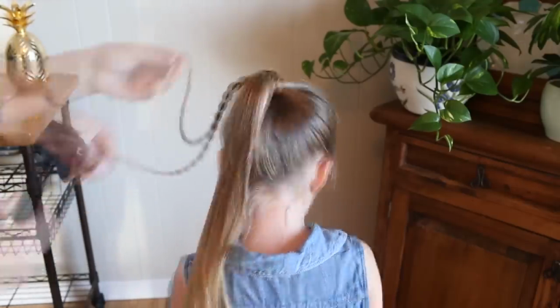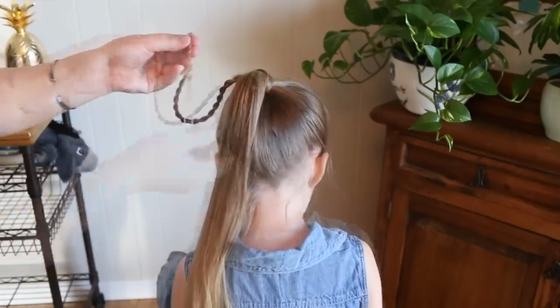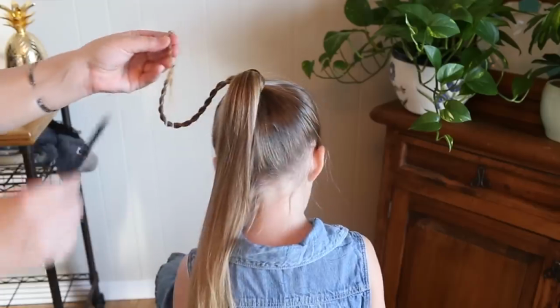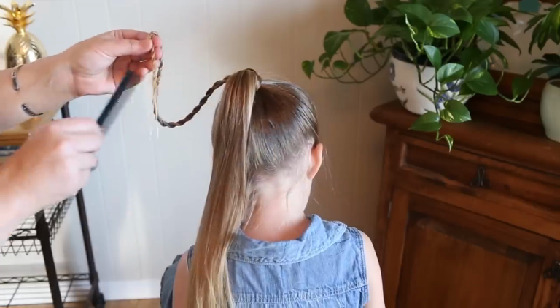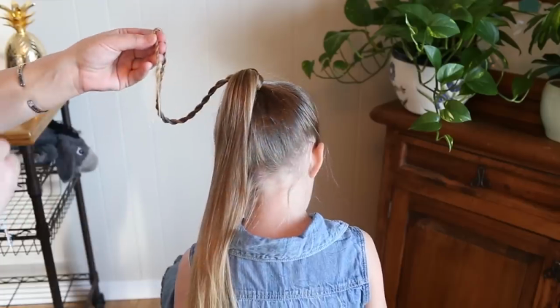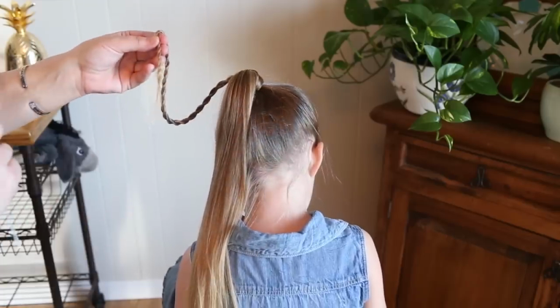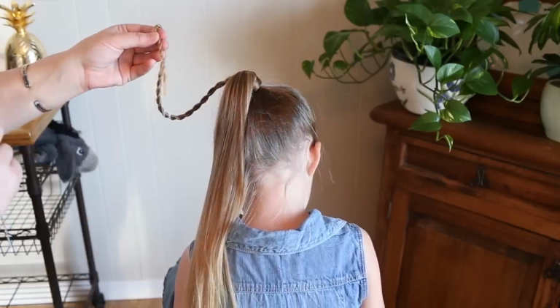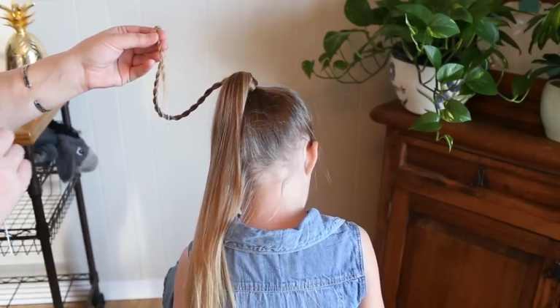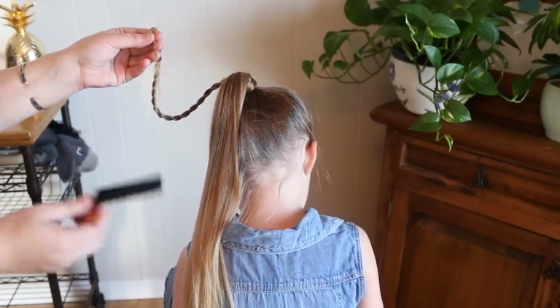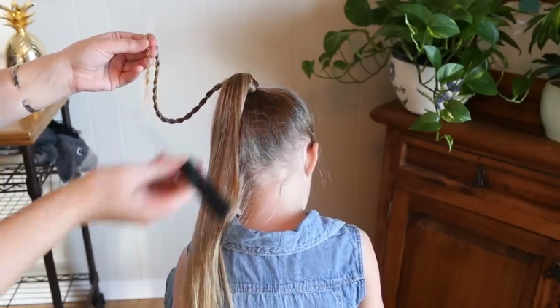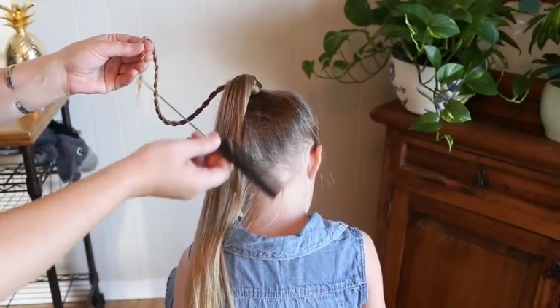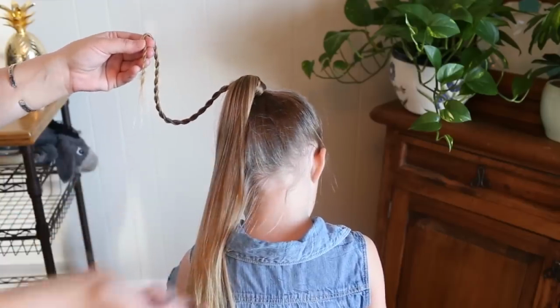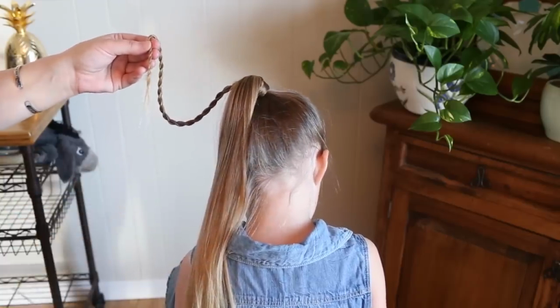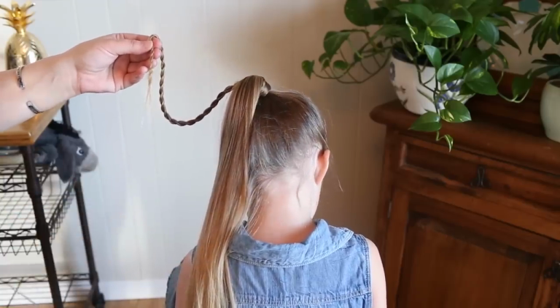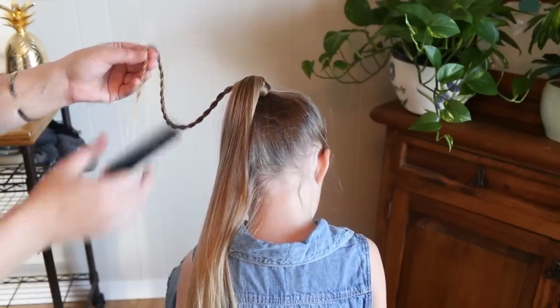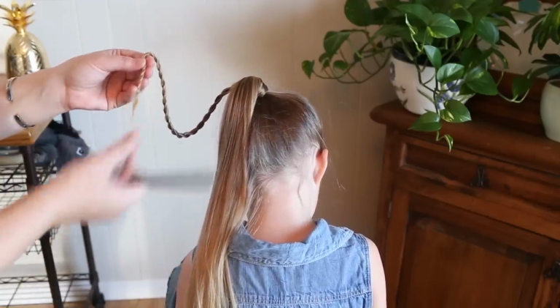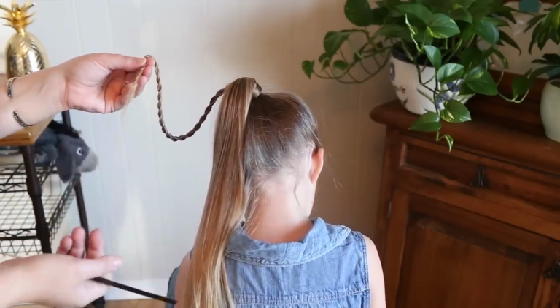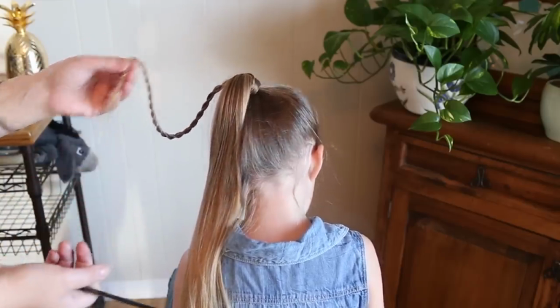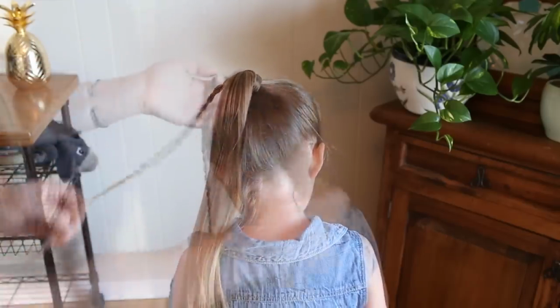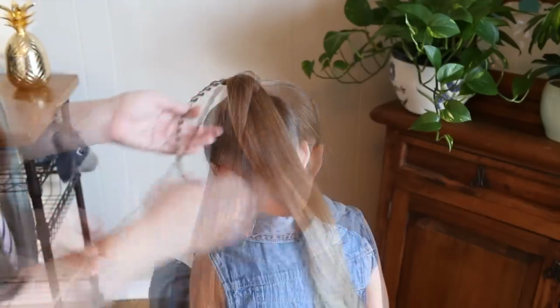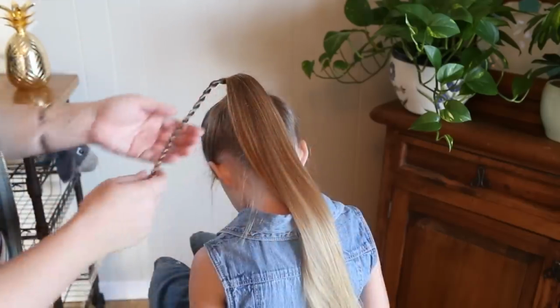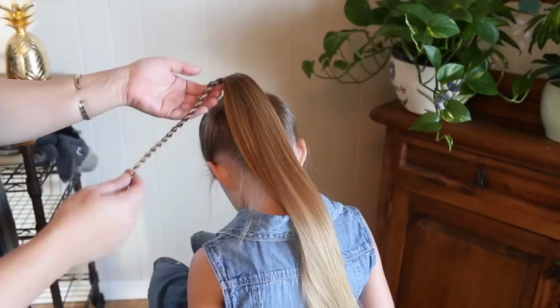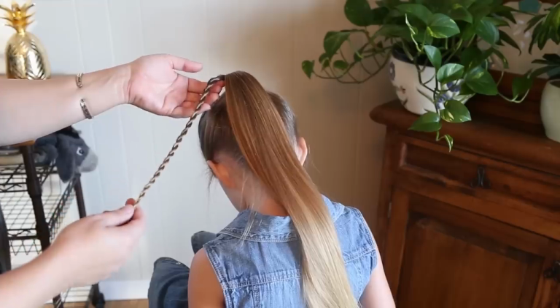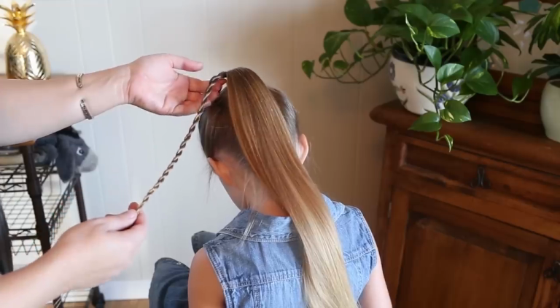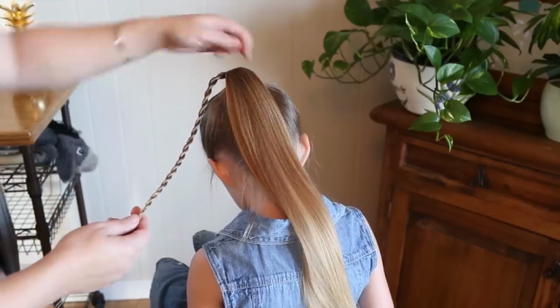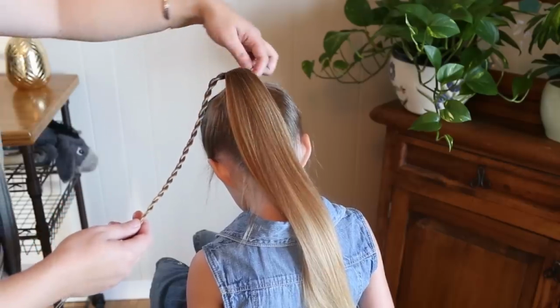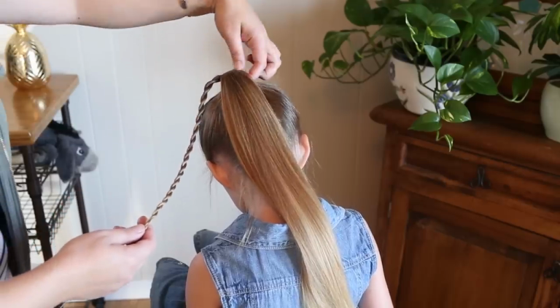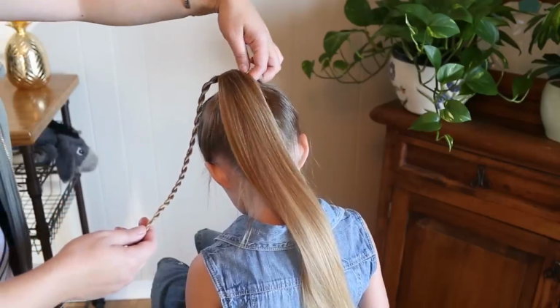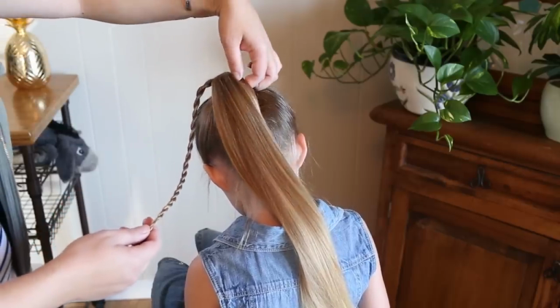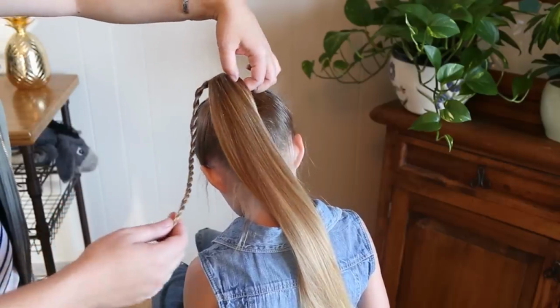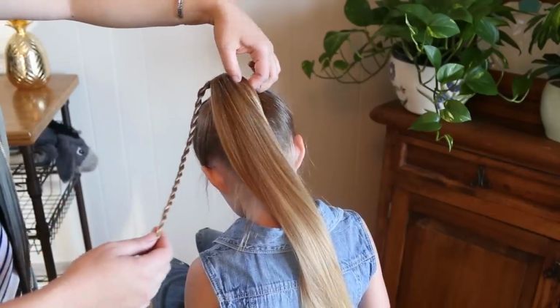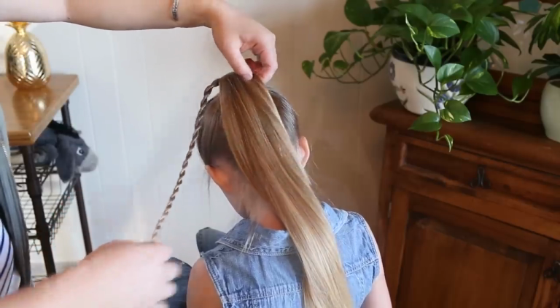To finish this off, just since it's such a tiny amount of hair, I used backcombing to hold it in place. Now I'm going to do the same thing on the other side — take a small section and make a twist out of it.